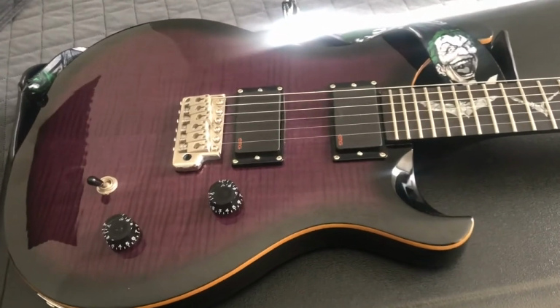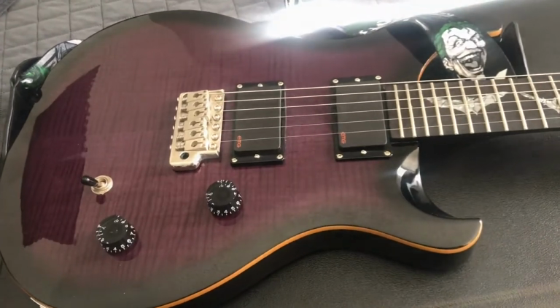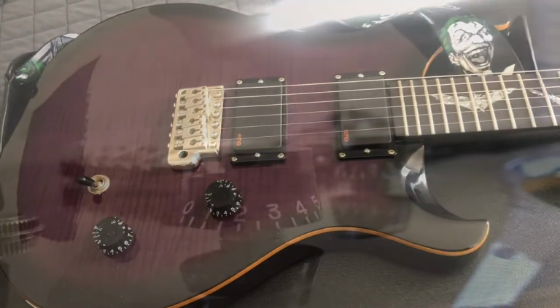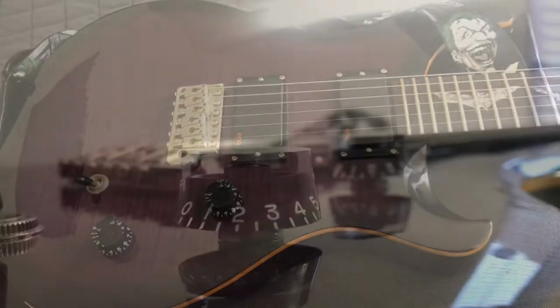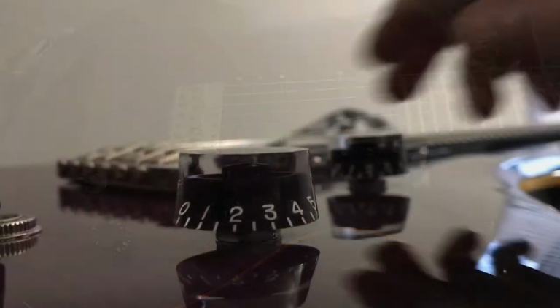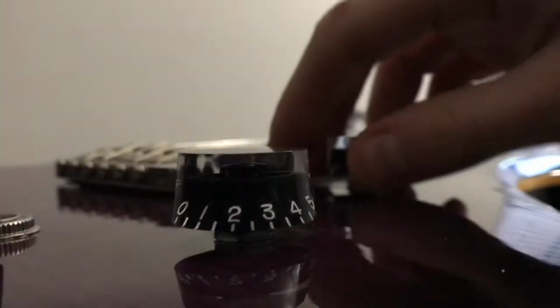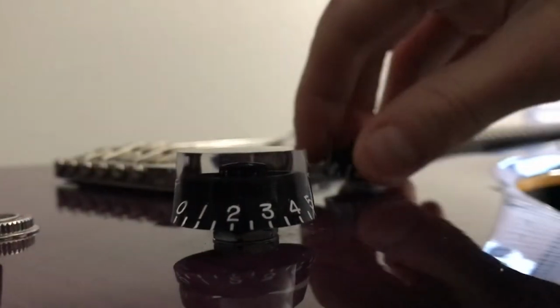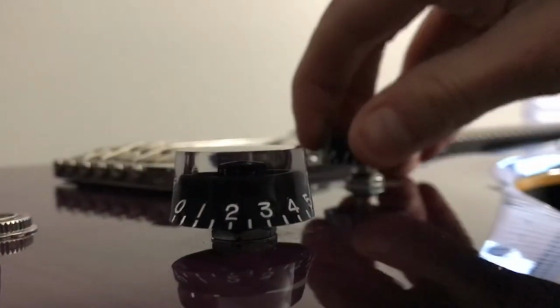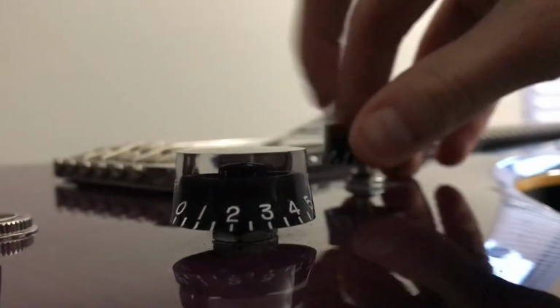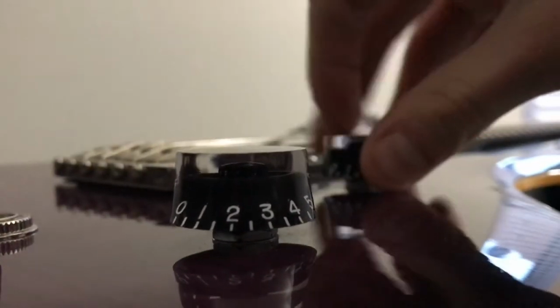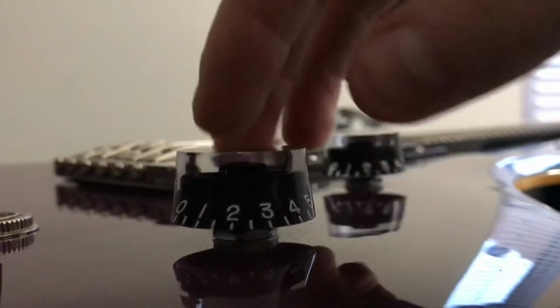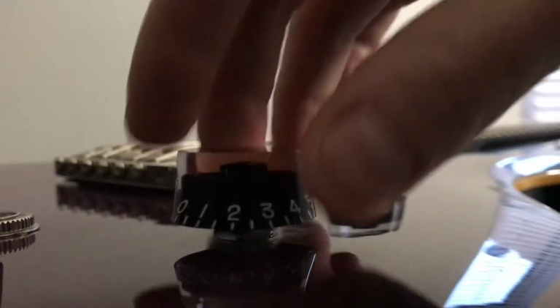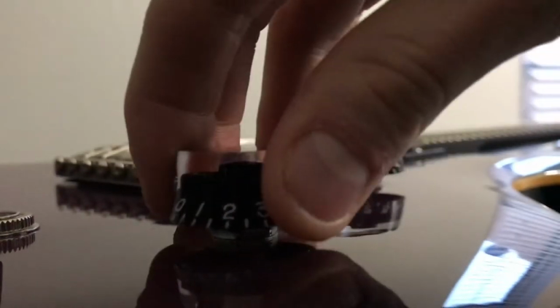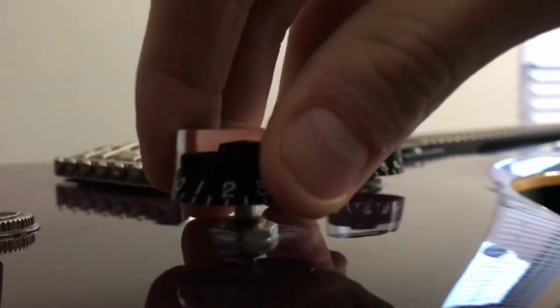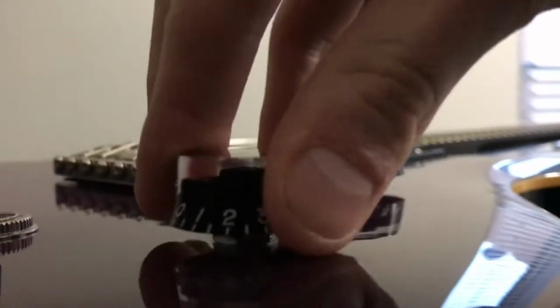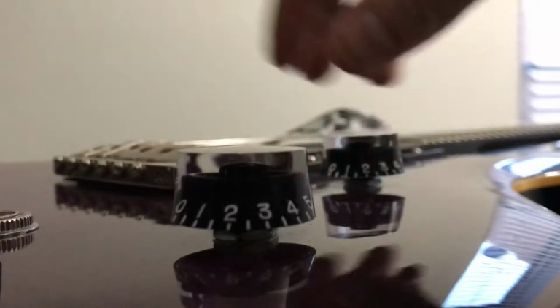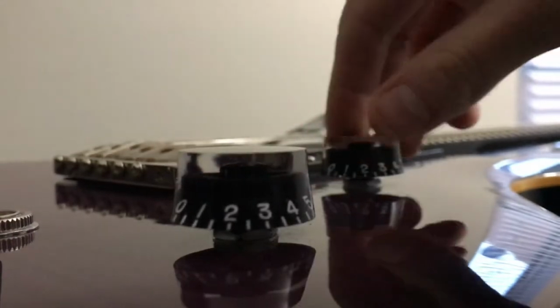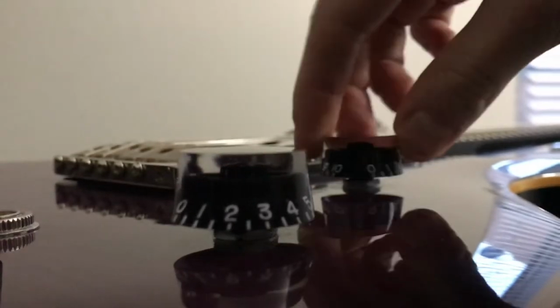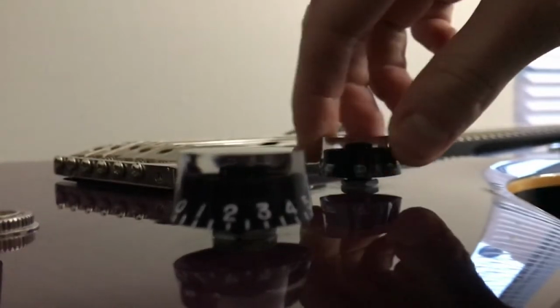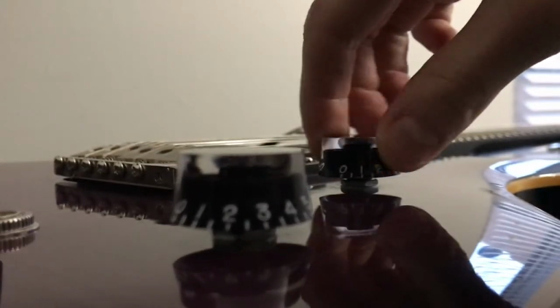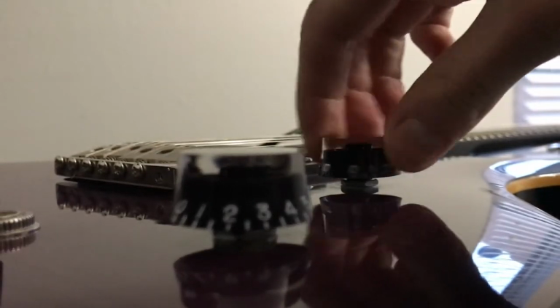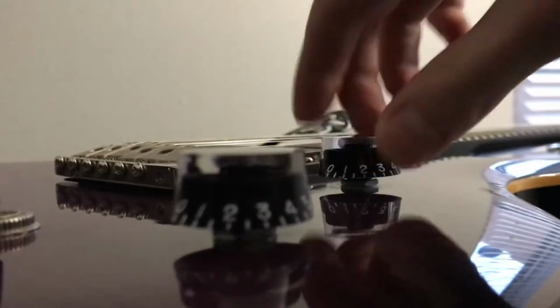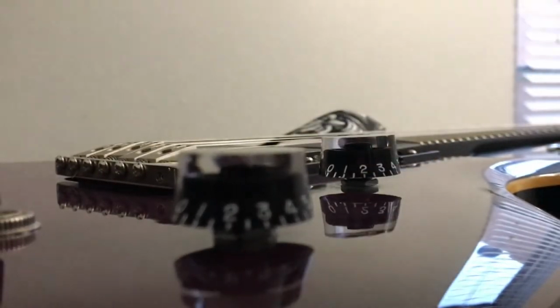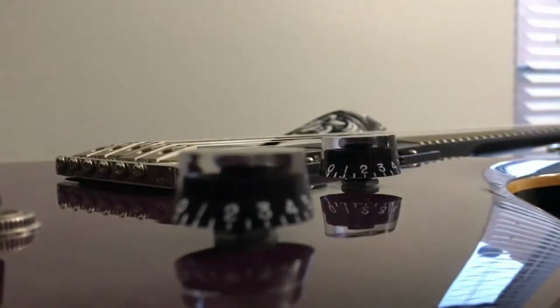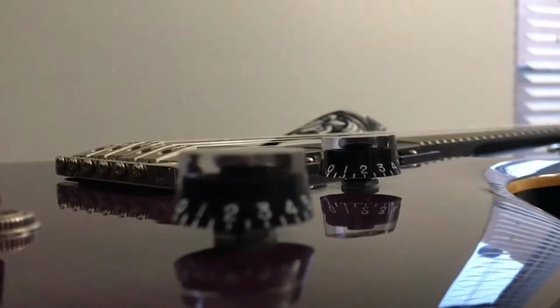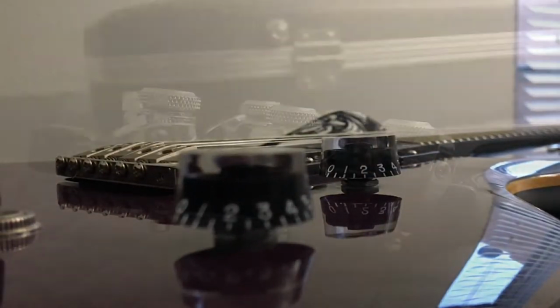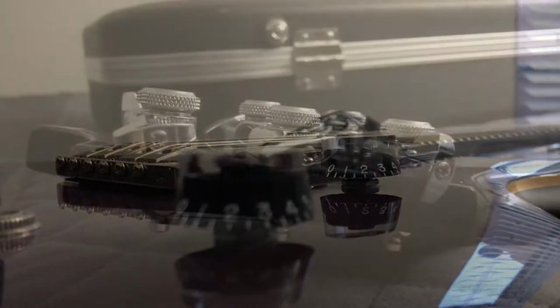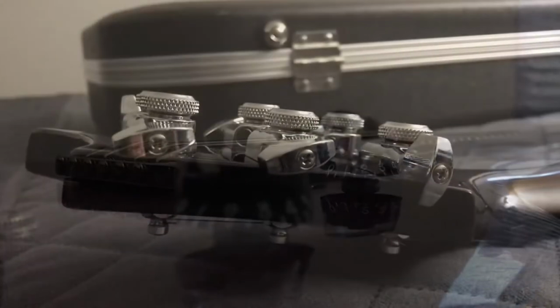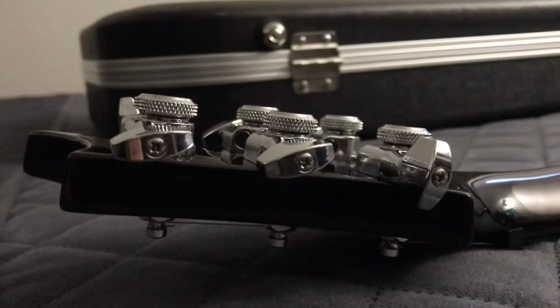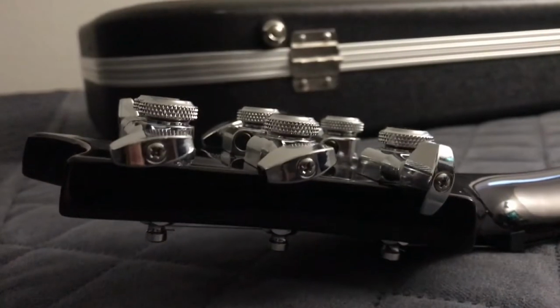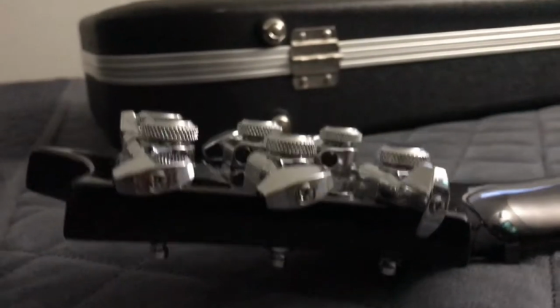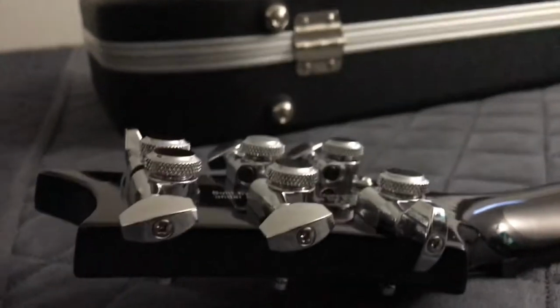The pickups on this guitar are EMG's 81 and 89X, which are coil-tapped, and surprisingly they sound very good. I didn't even know EMG made coil-tapped pickups, which is crazy, but they work.